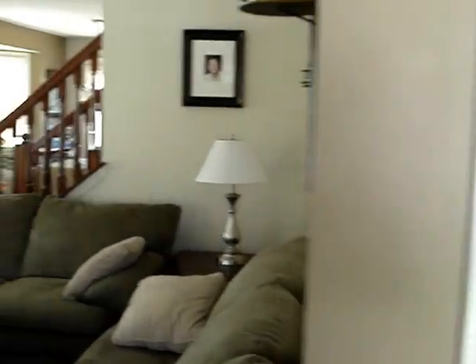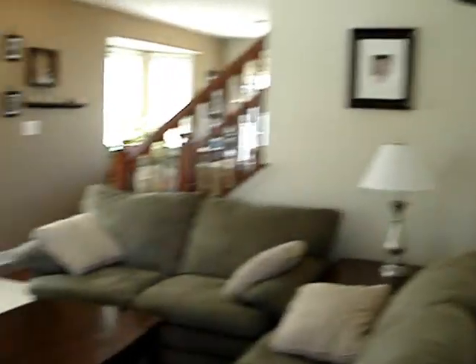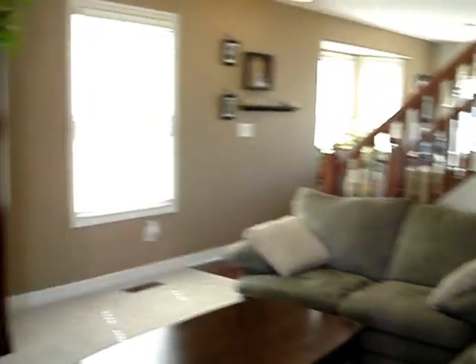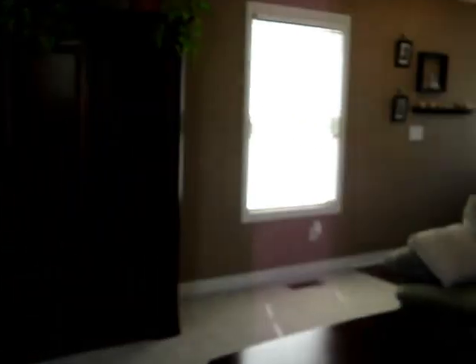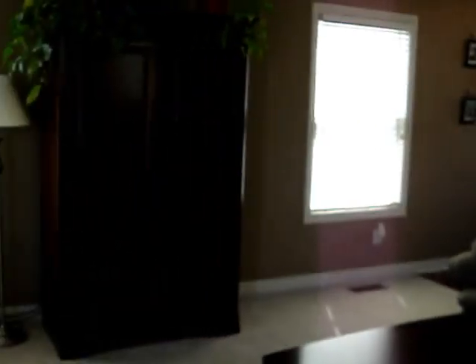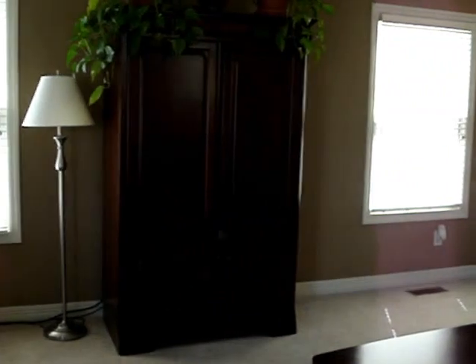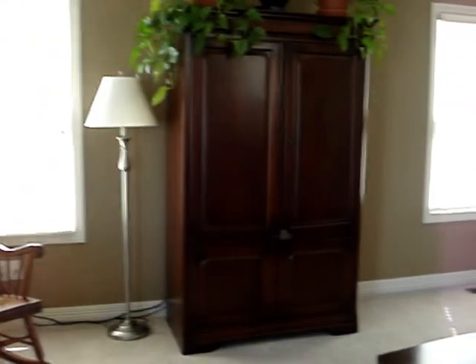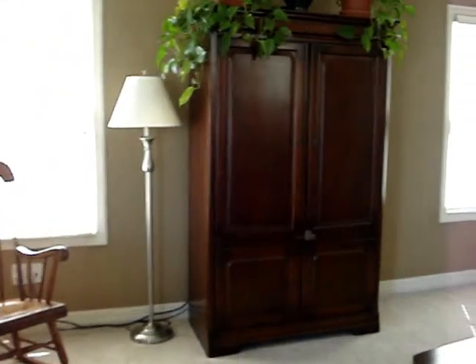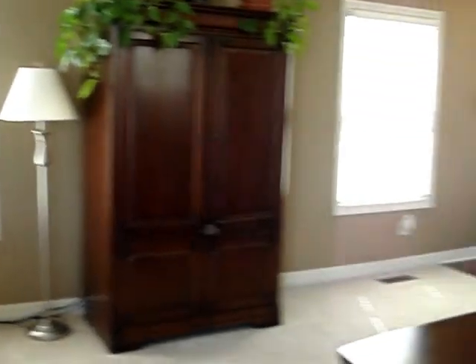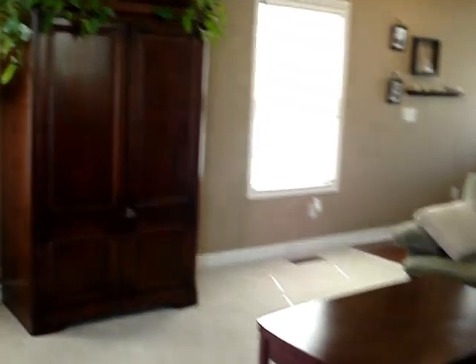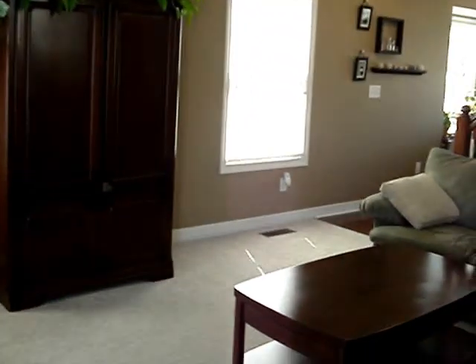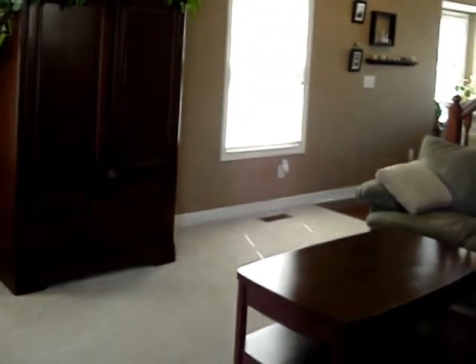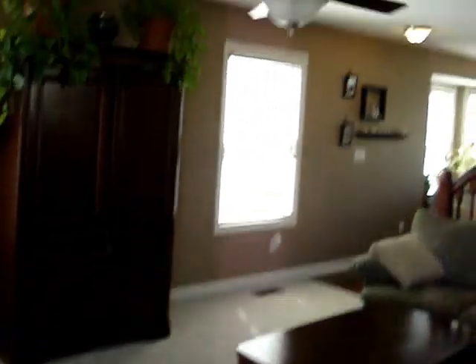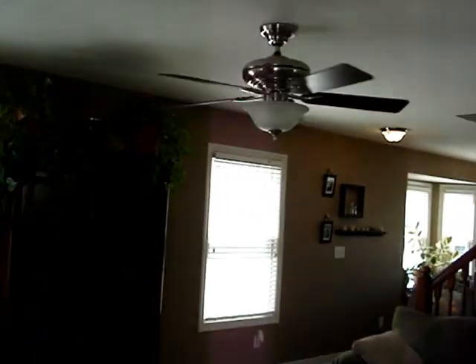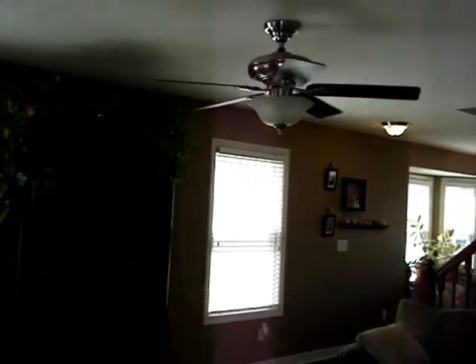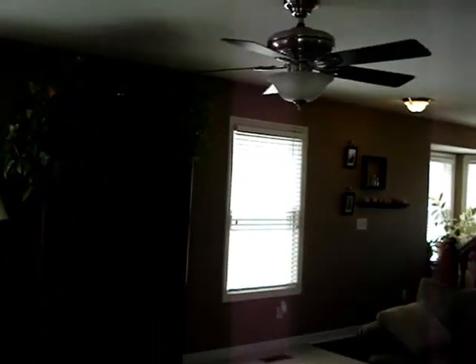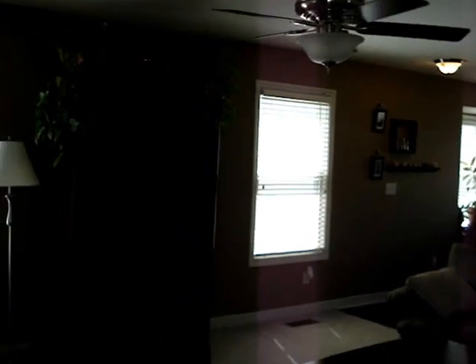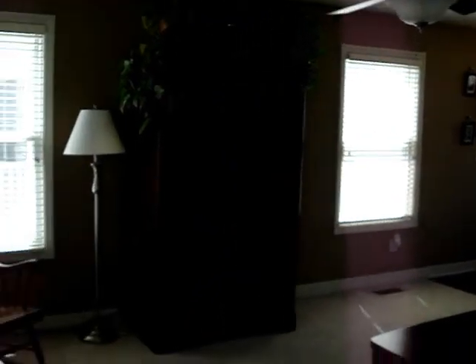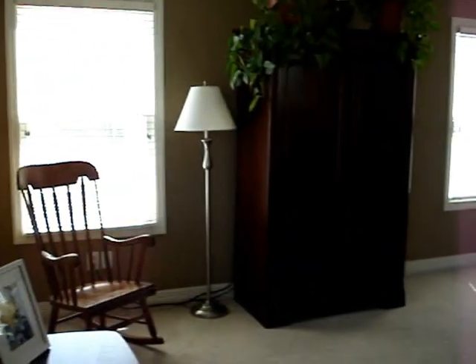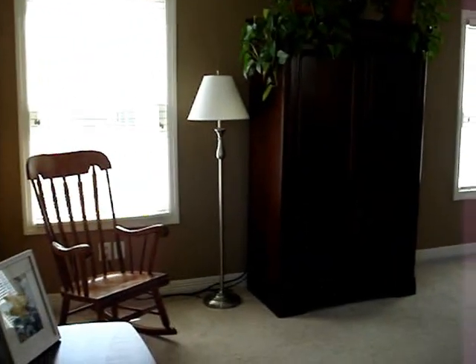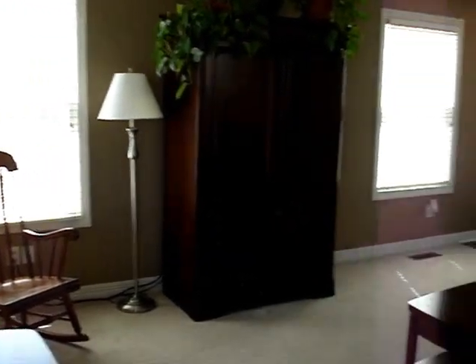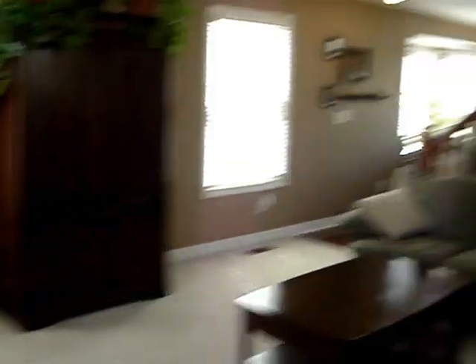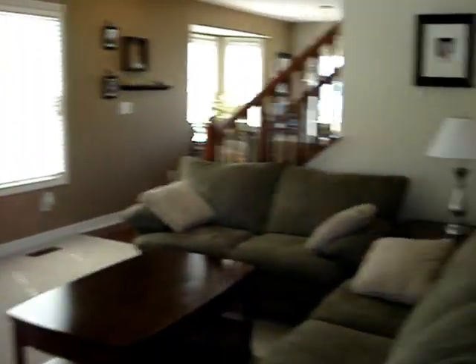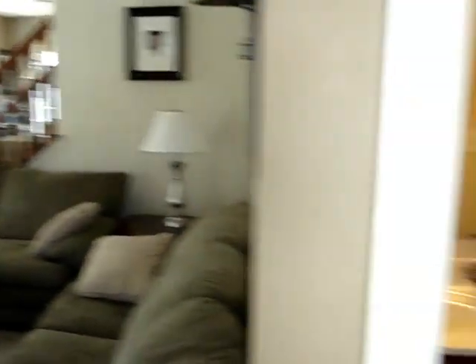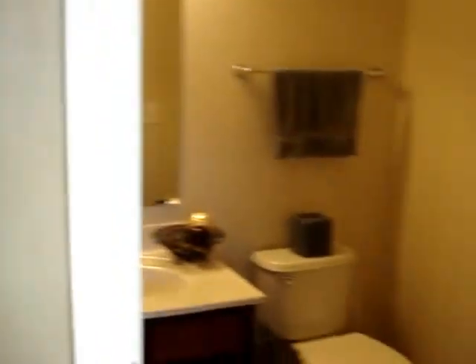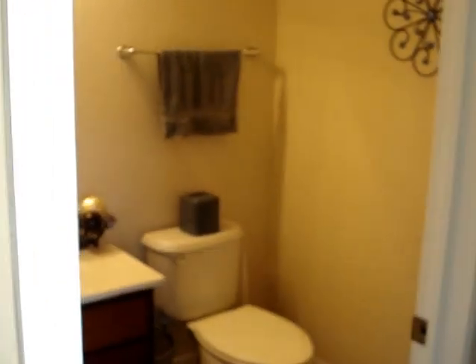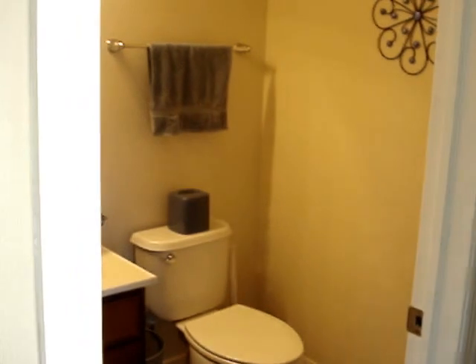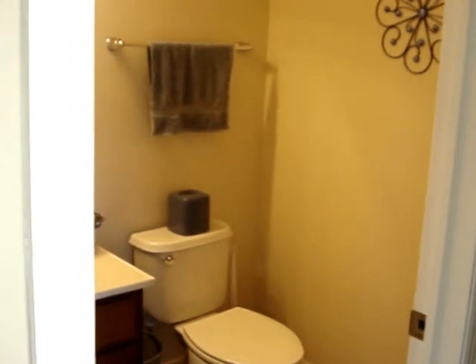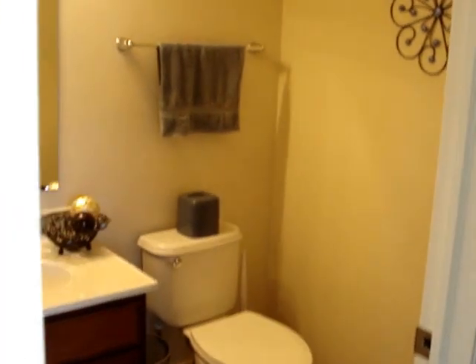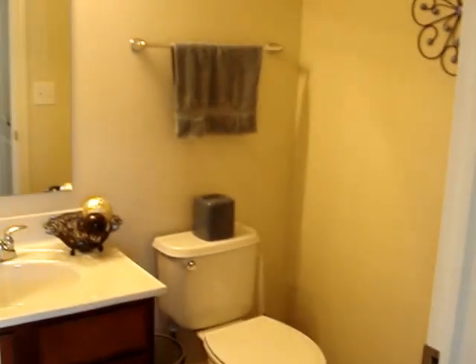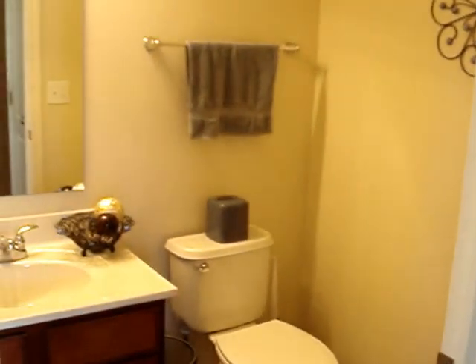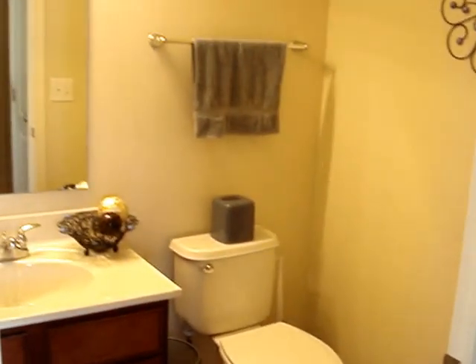As we walk in, we have the living room — very spacious, with a ceiling fan. You also have a half bath immediately as you walk in the front door.